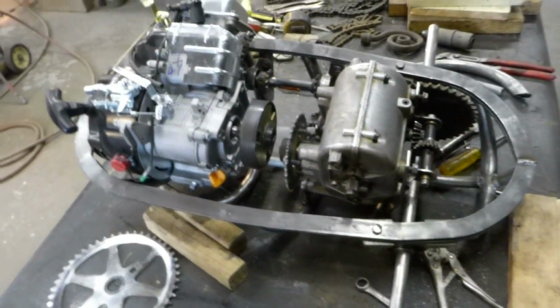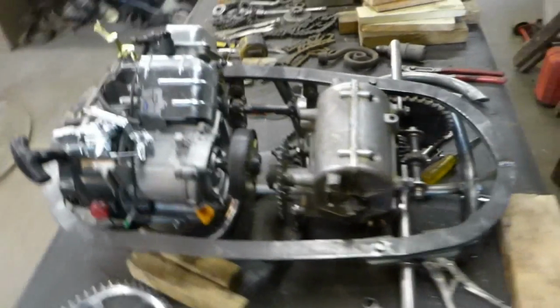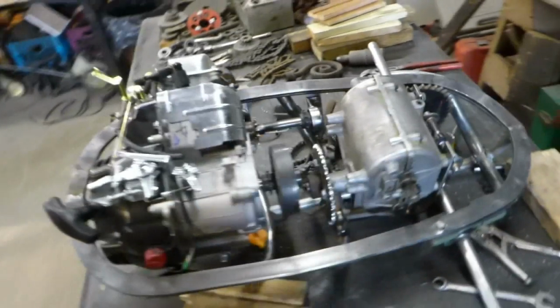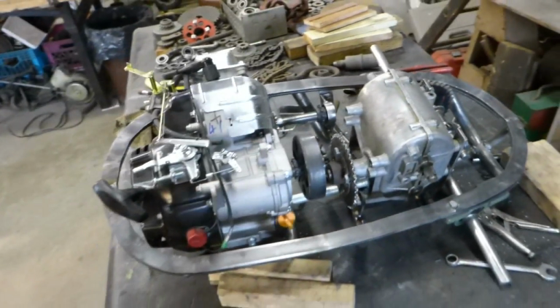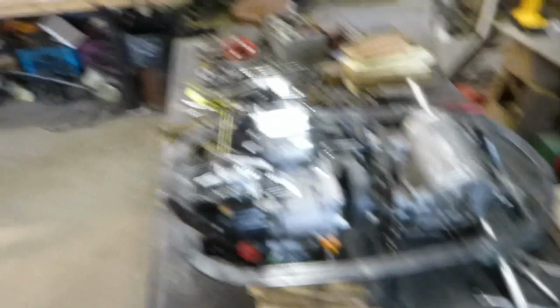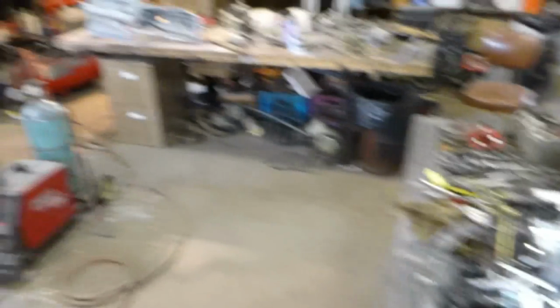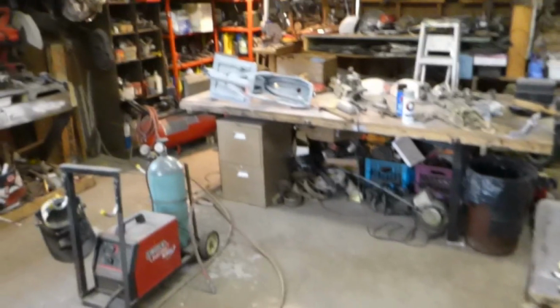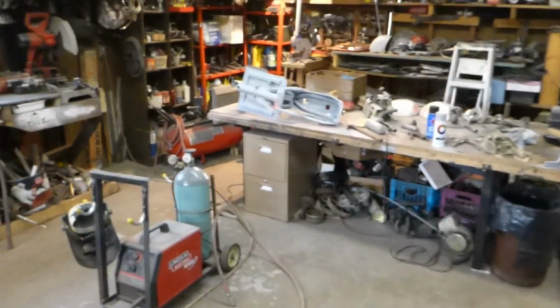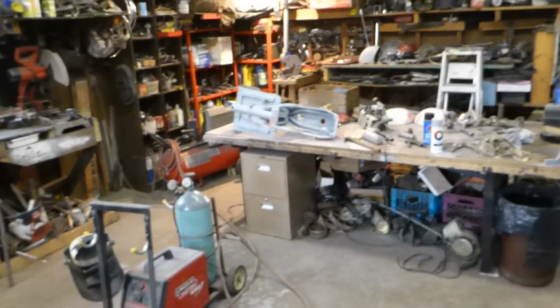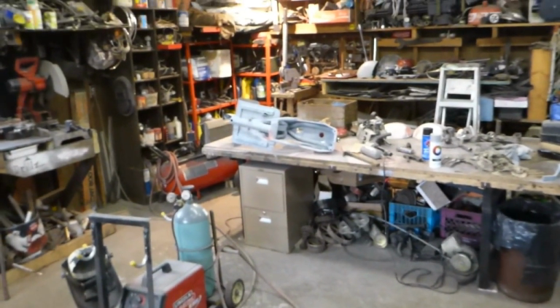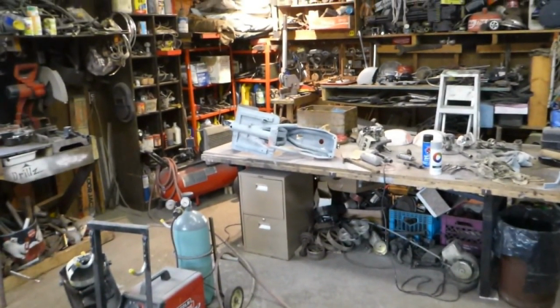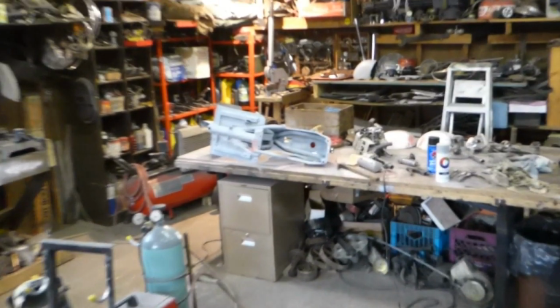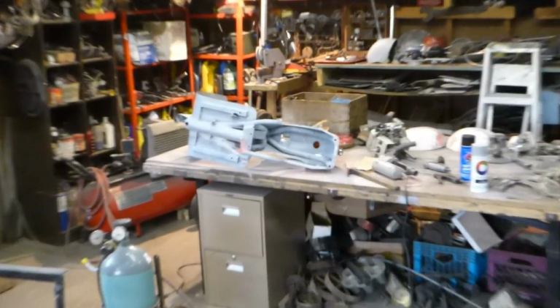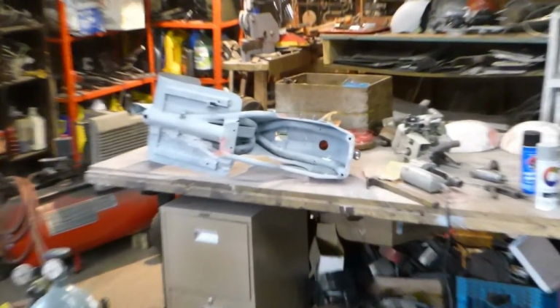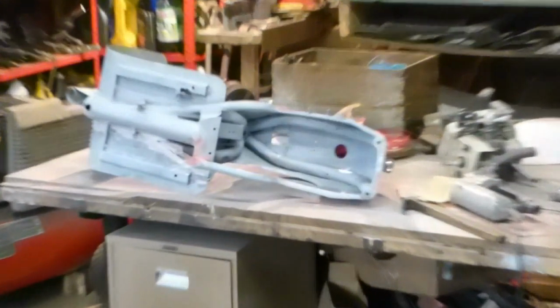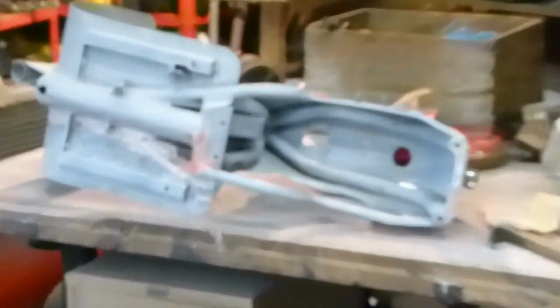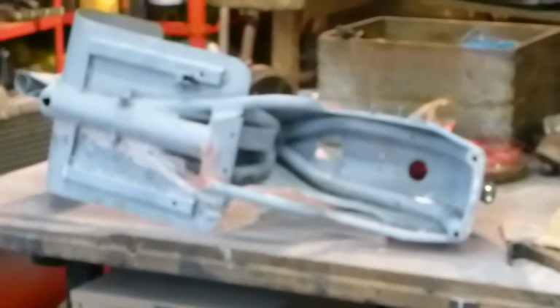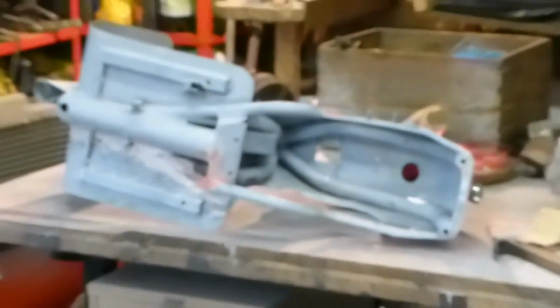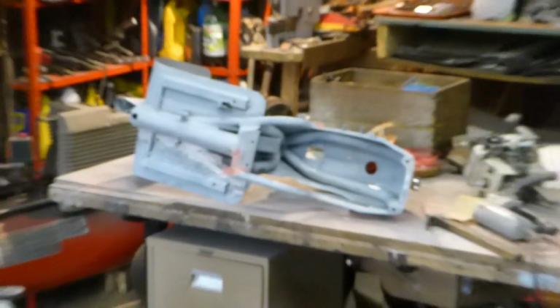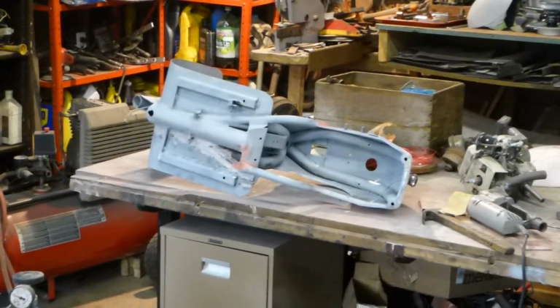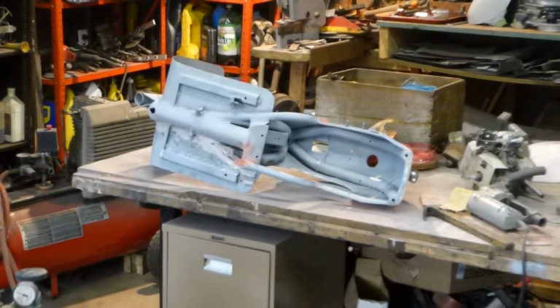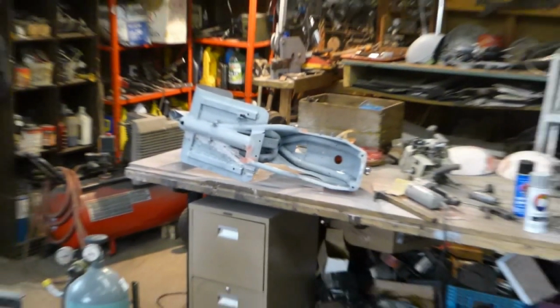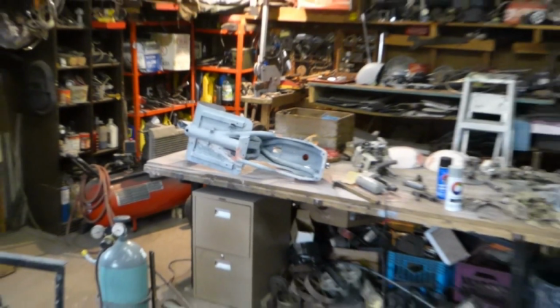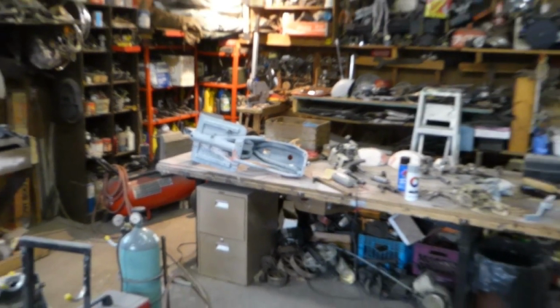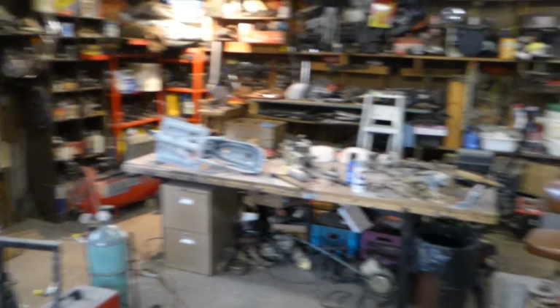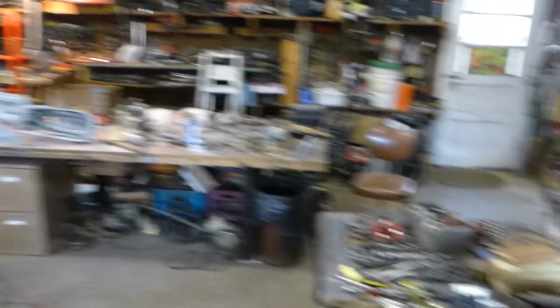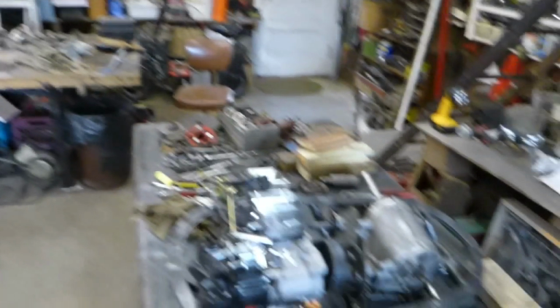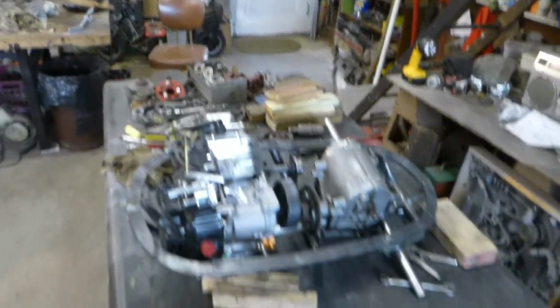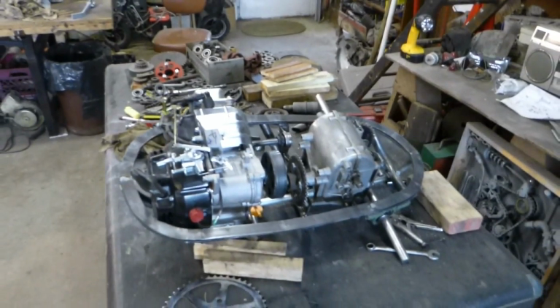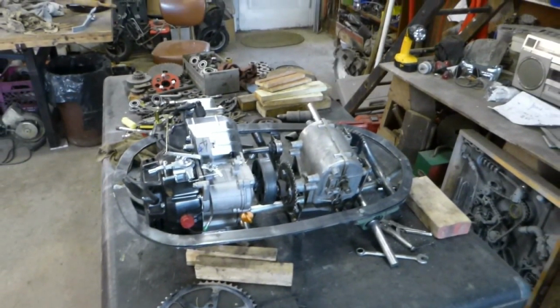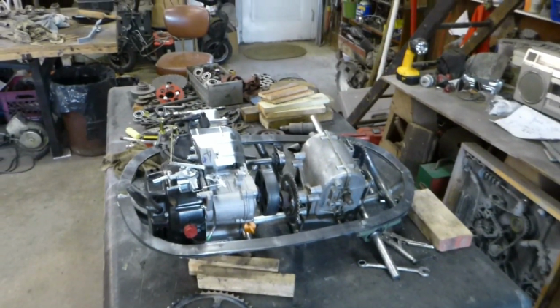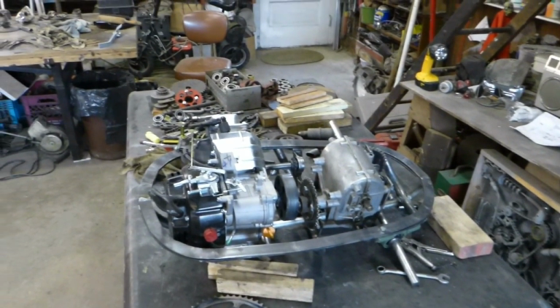Stay tuned for next time. I've got to finish up my little scooter here before I get going too much on that thing. I've been working on the bodywork on that, so it's almost done. Thanks for watching.